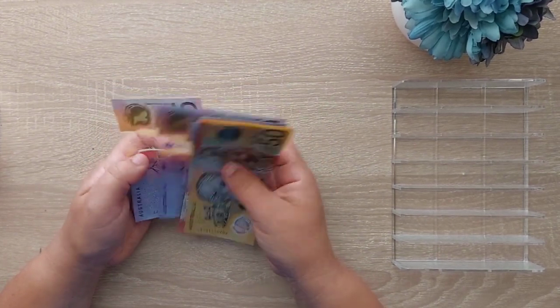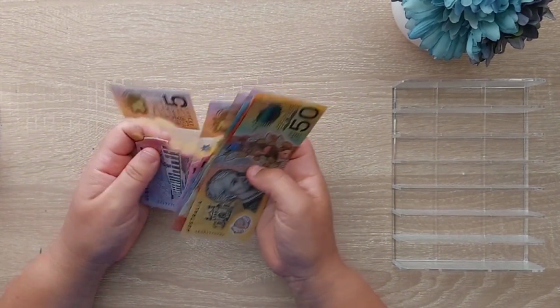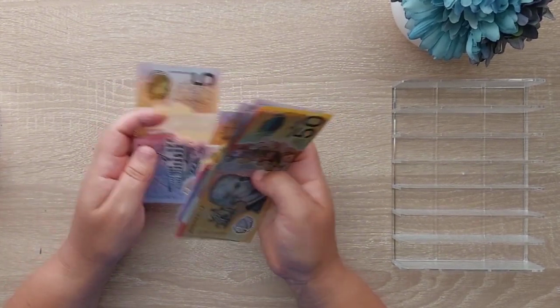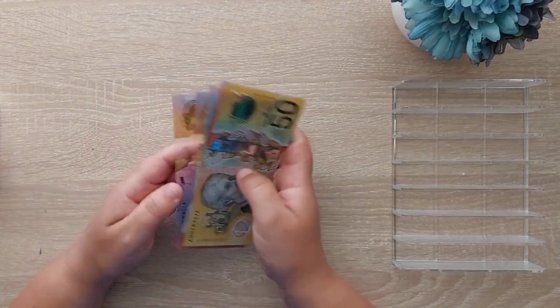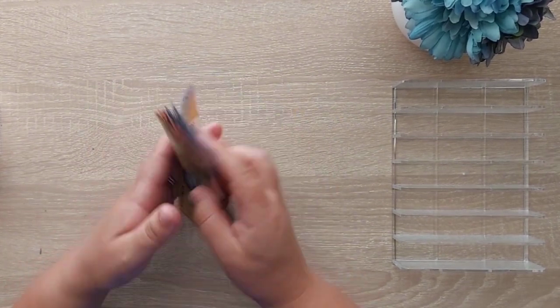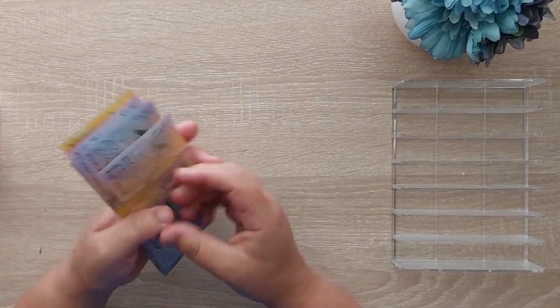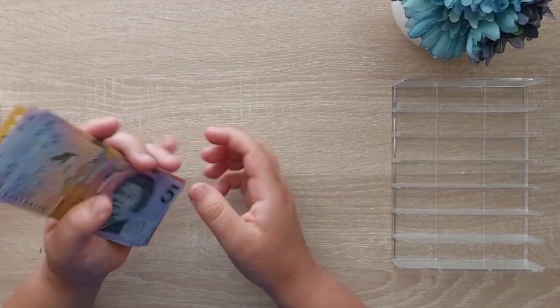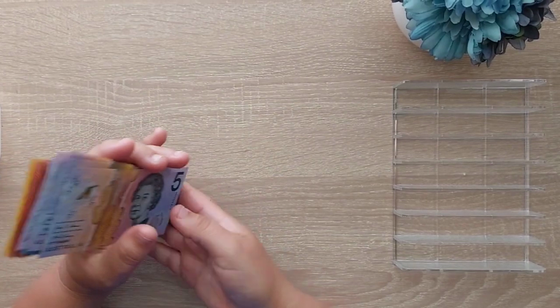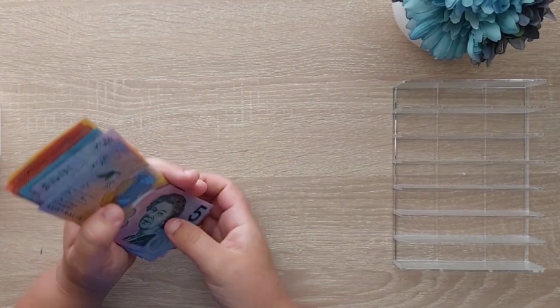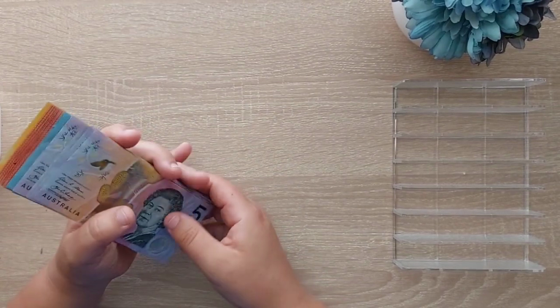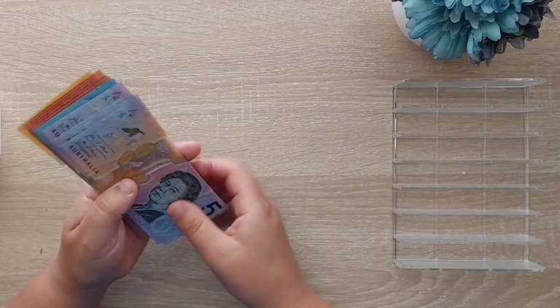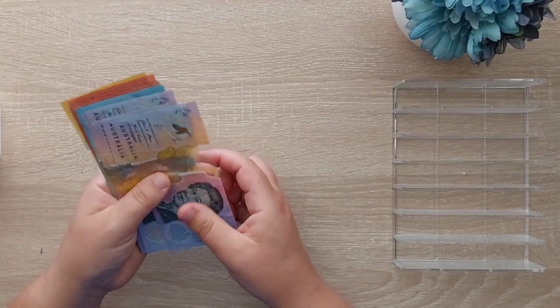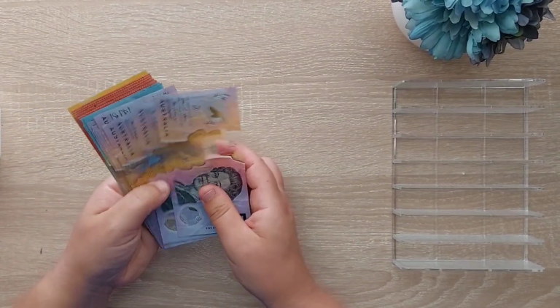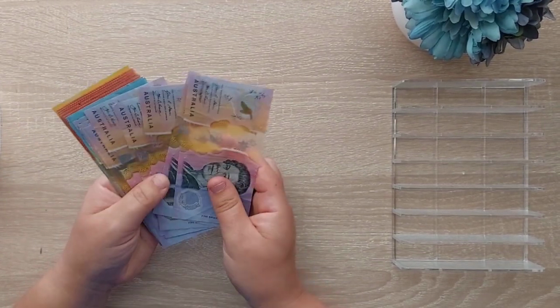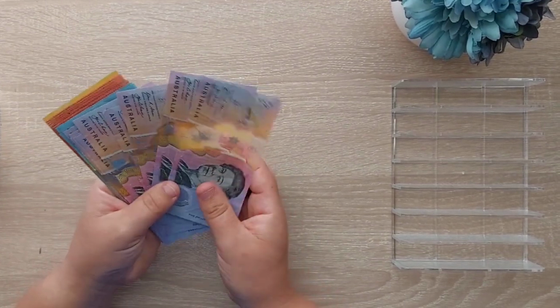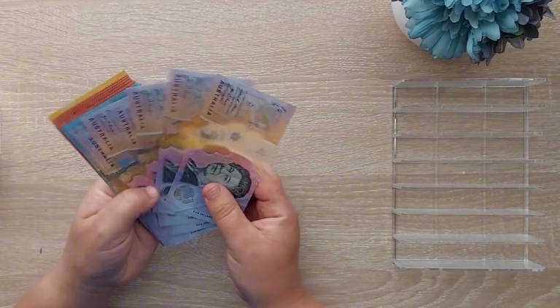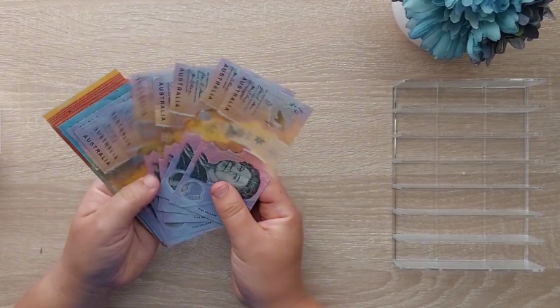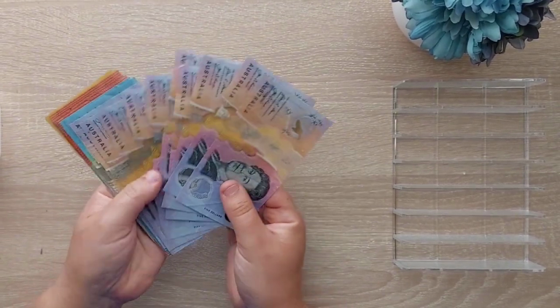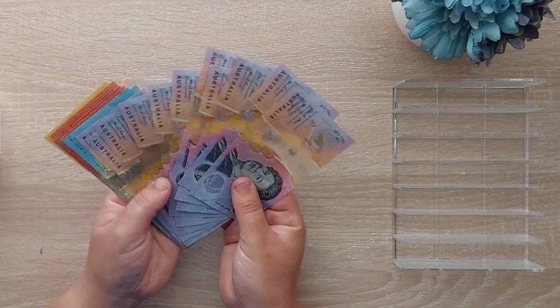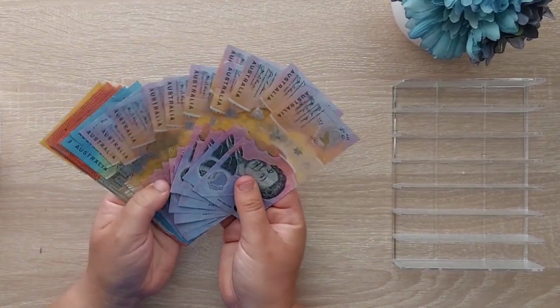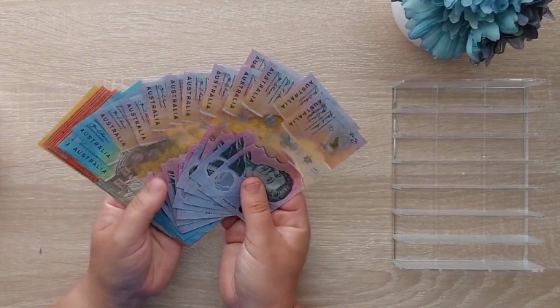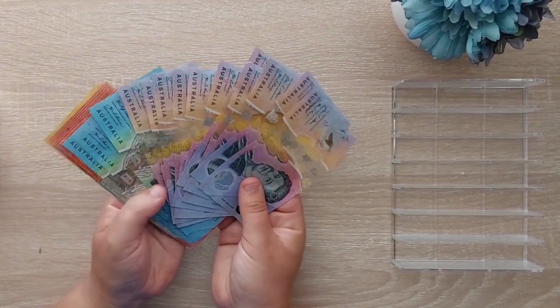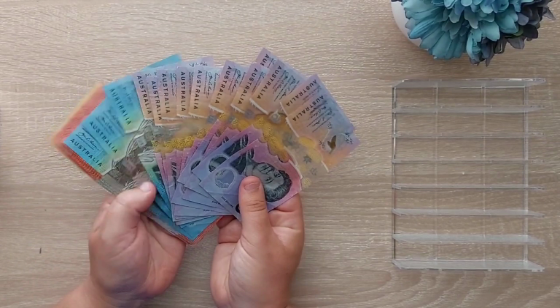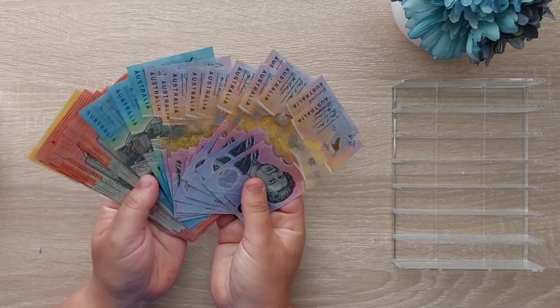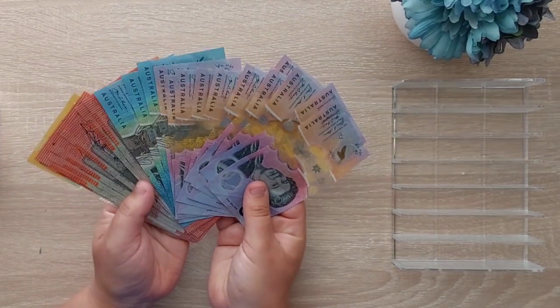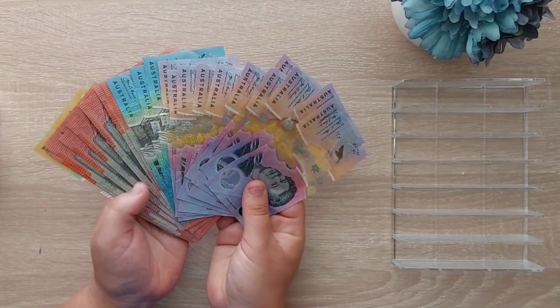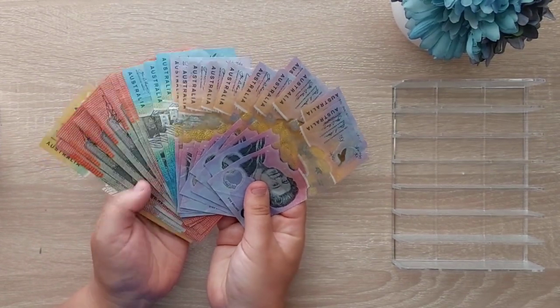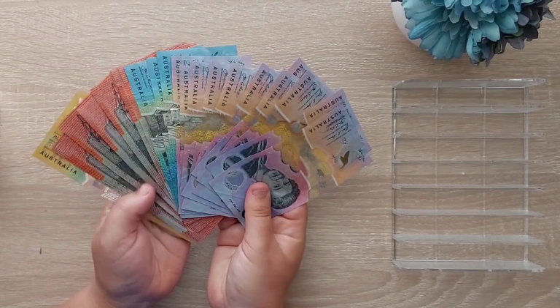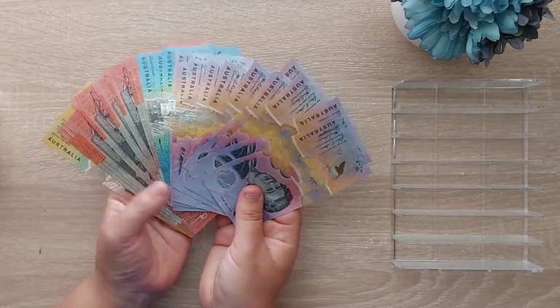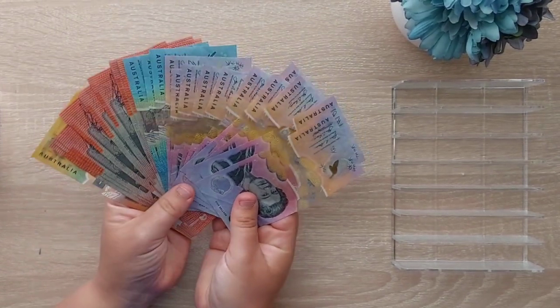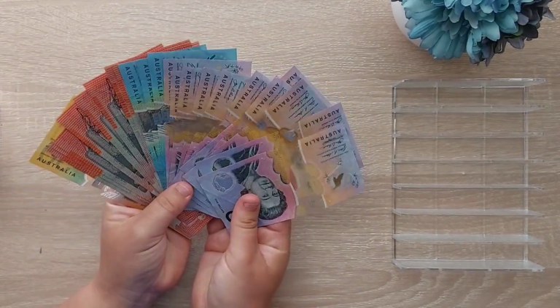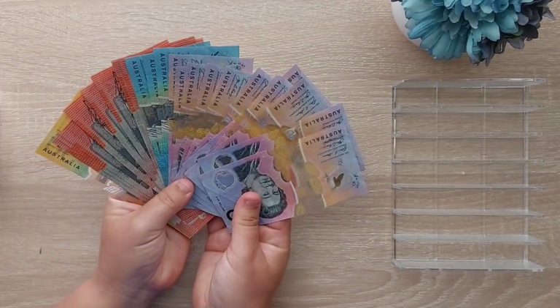$335 will be going back to the bank and can sit in the account waiting for November's direct debits to come out. Beautiful.